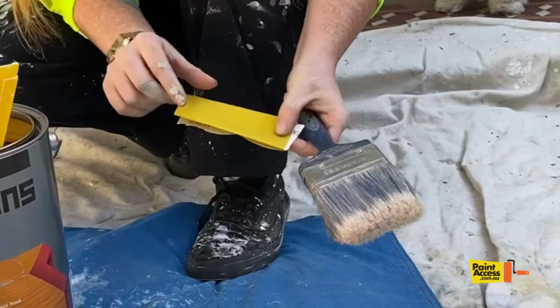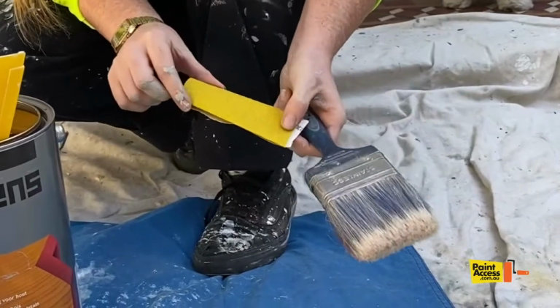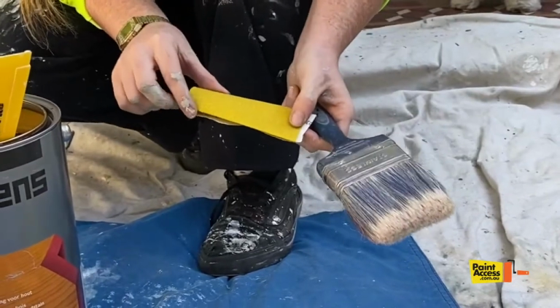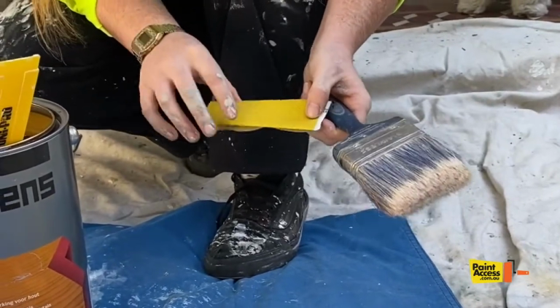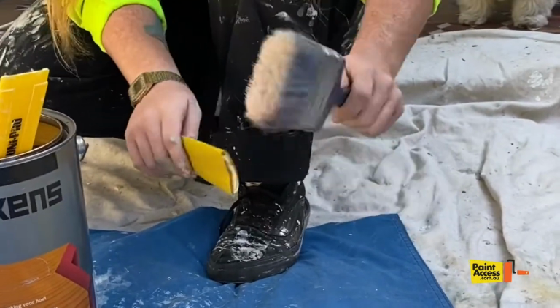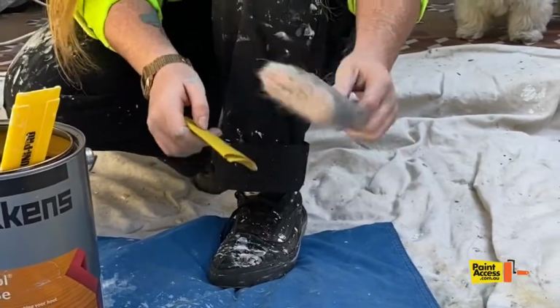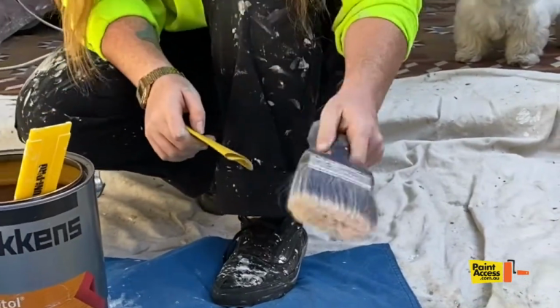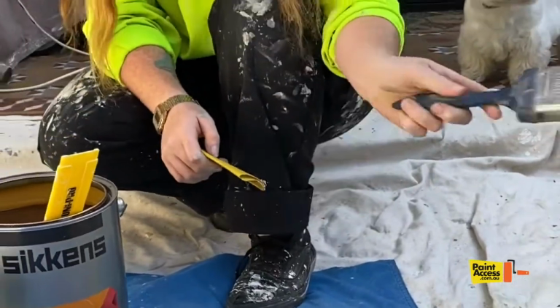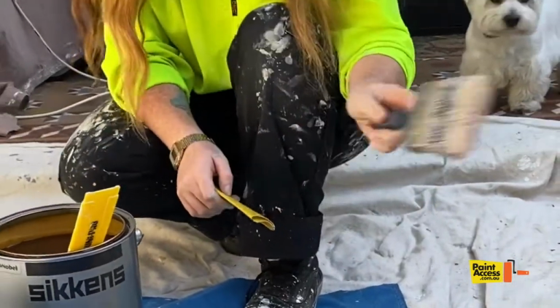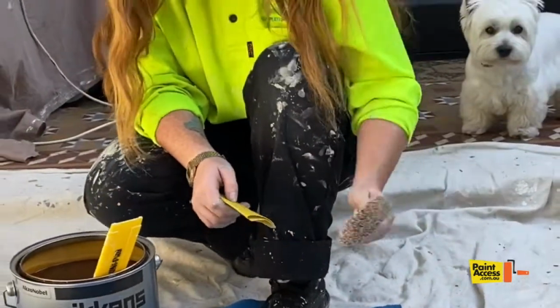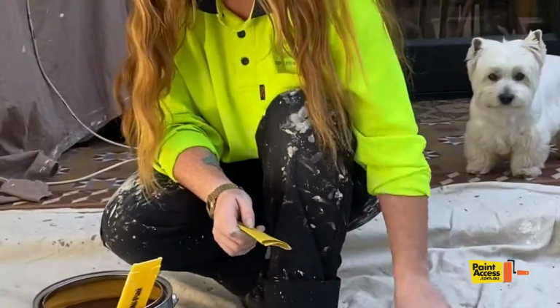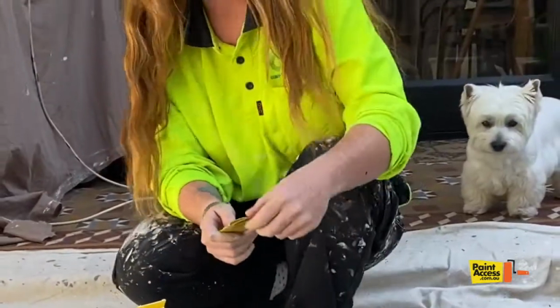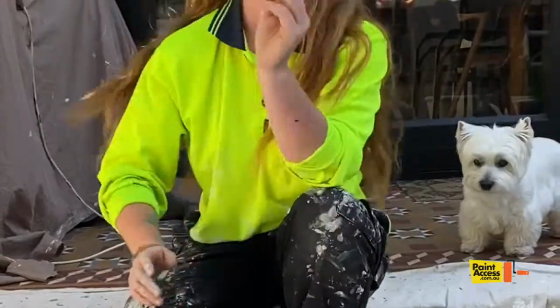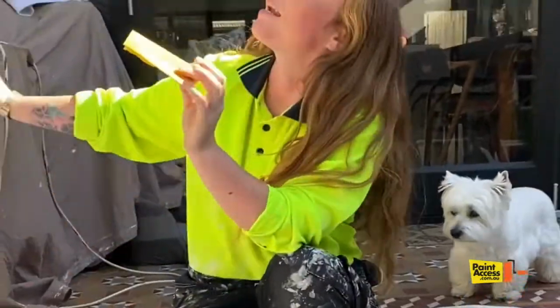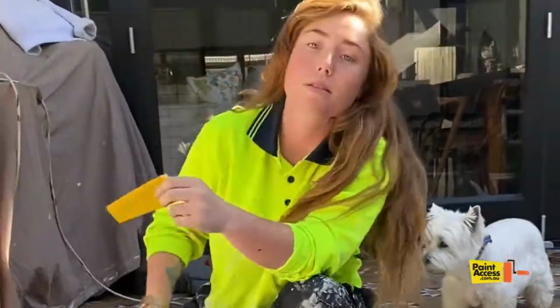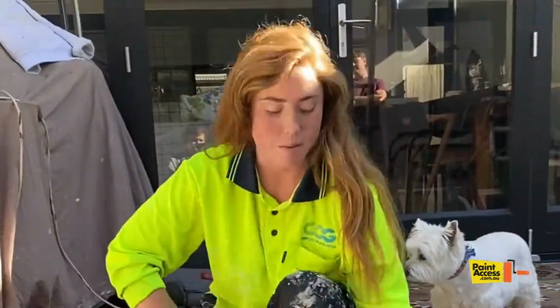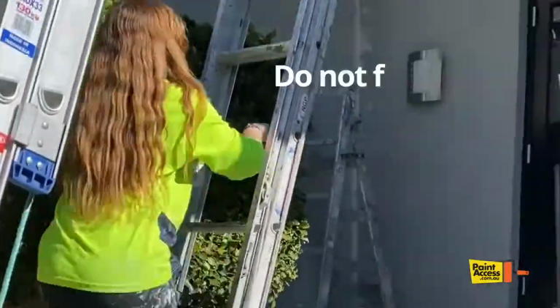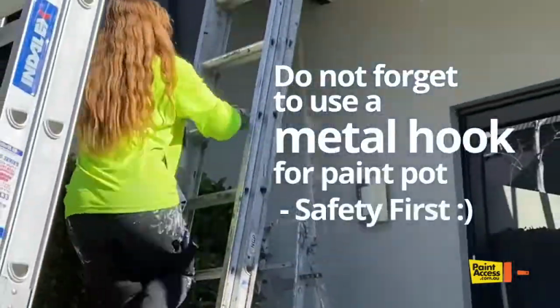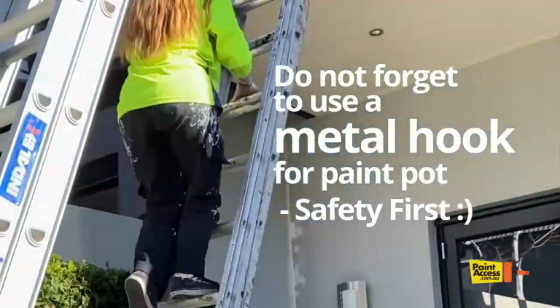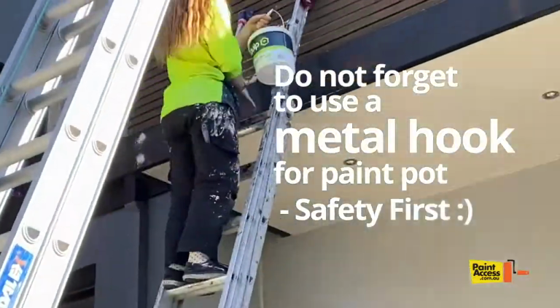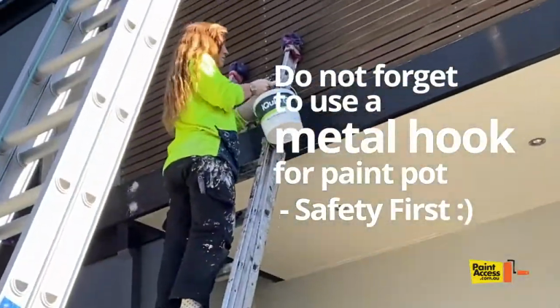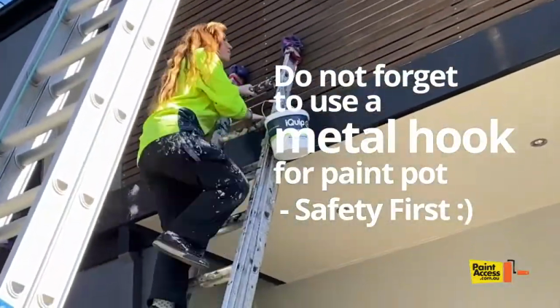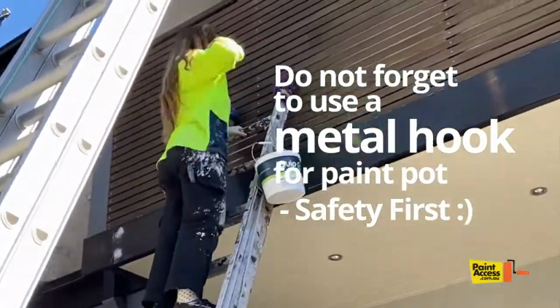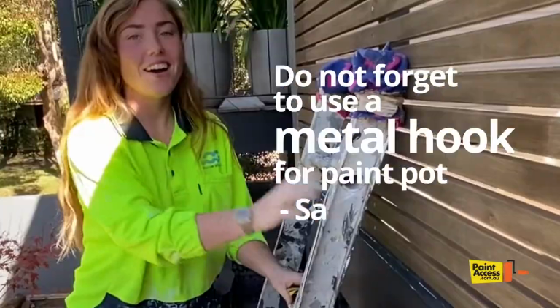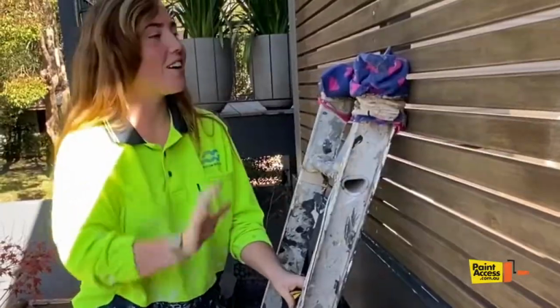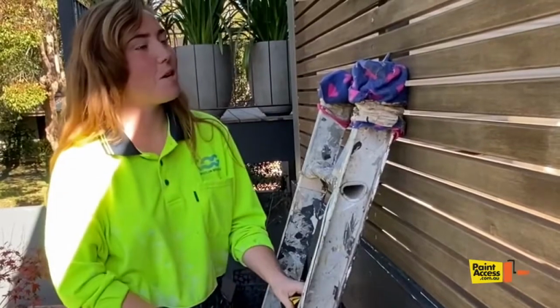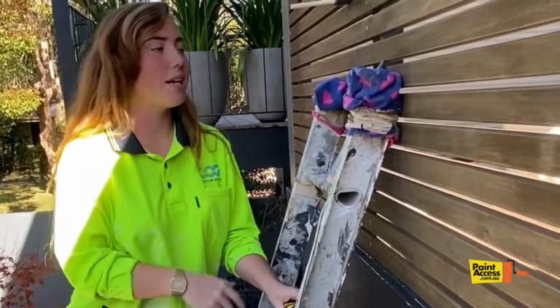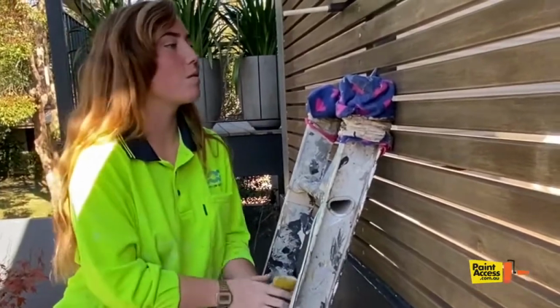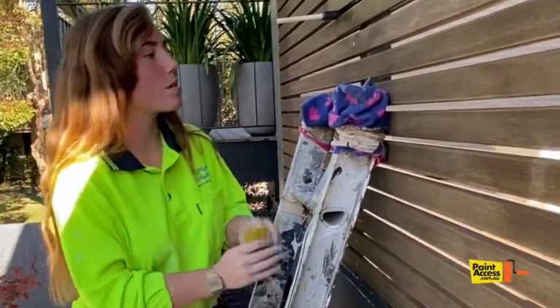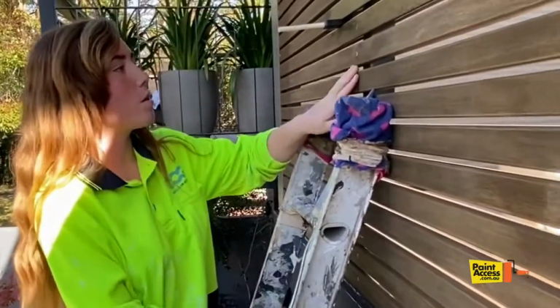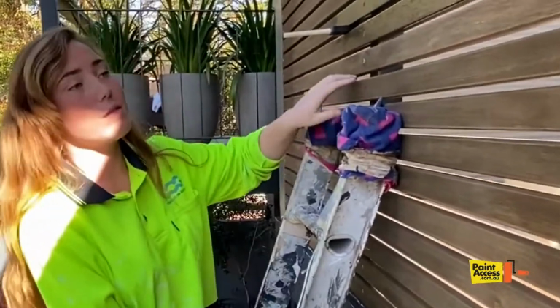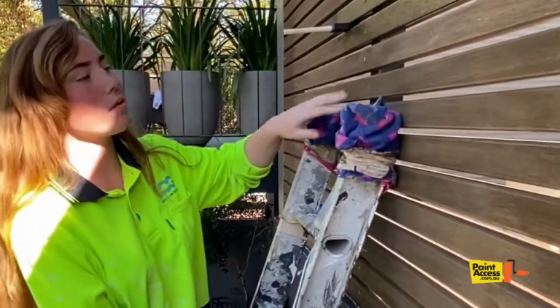Make sure you follow the grain when you're doing this — side to side — and then just give it a good dust after. I'm going to go up there now so I'll see you up there. Hi guys, so I'm up here now and I'm just going to show you how to do it yourself.